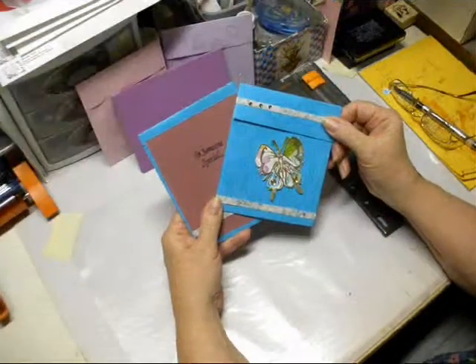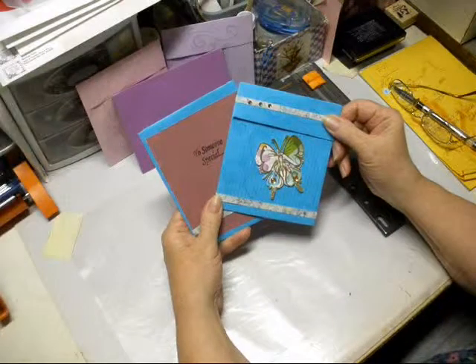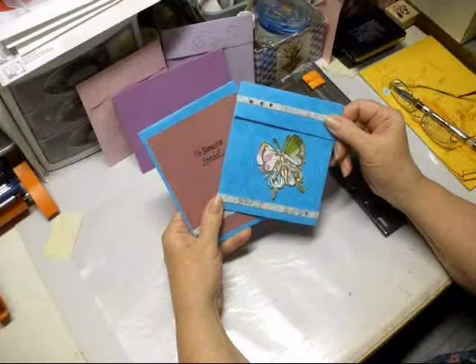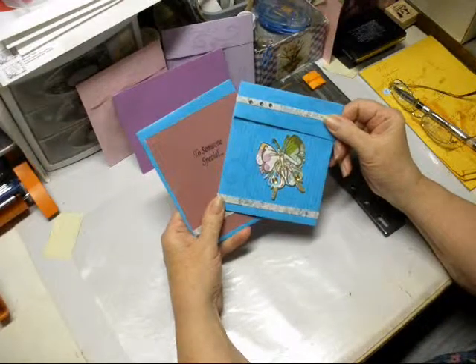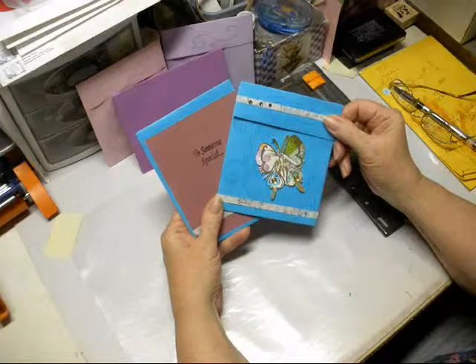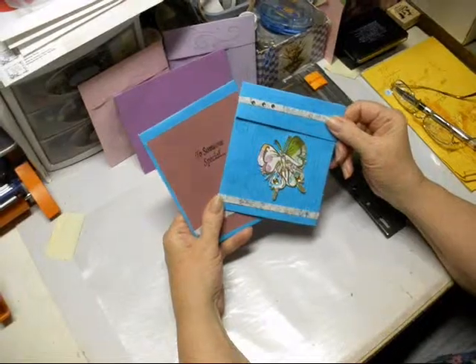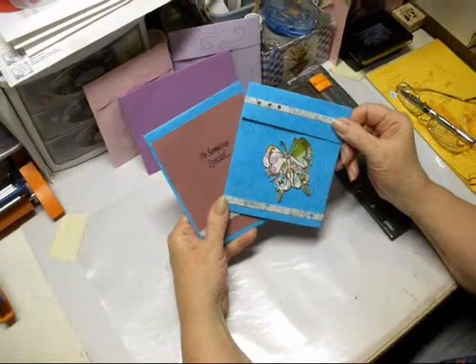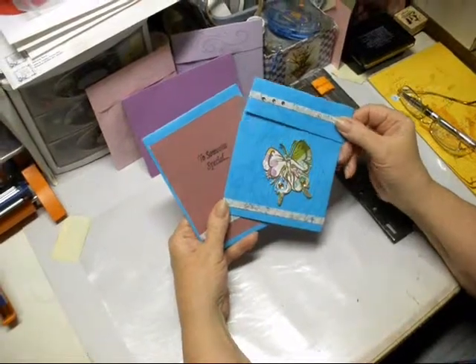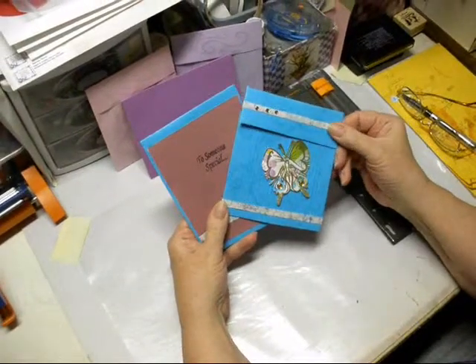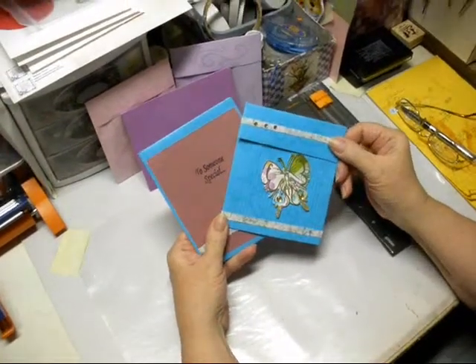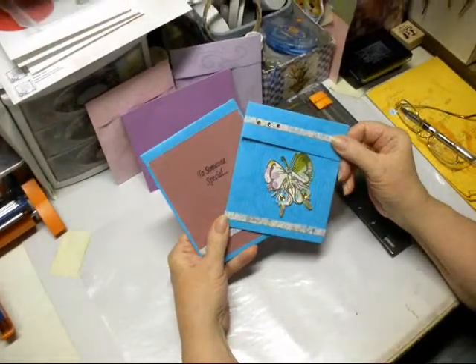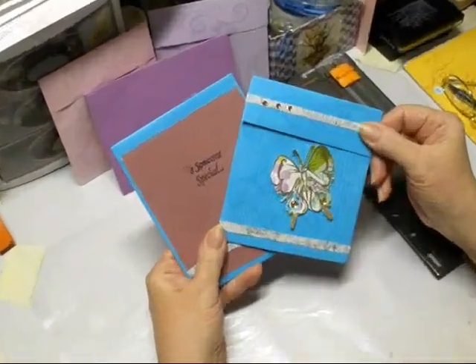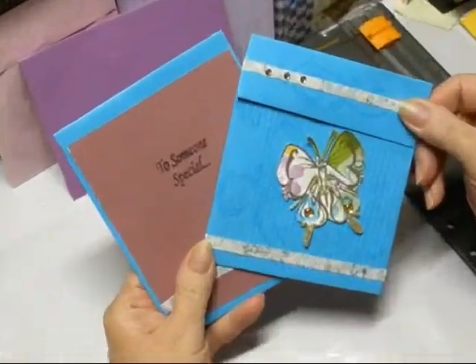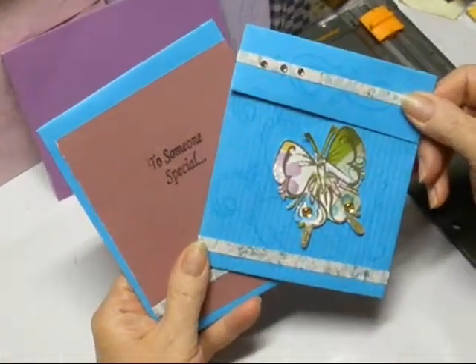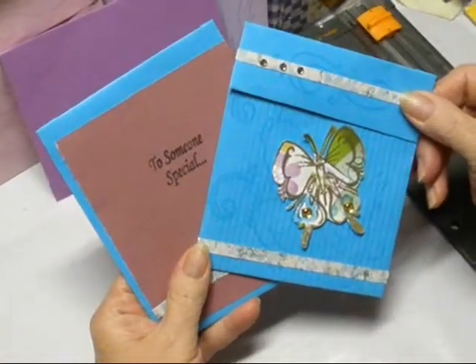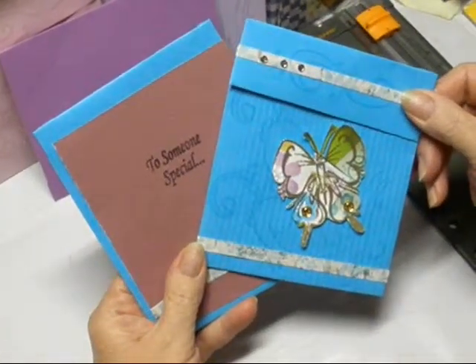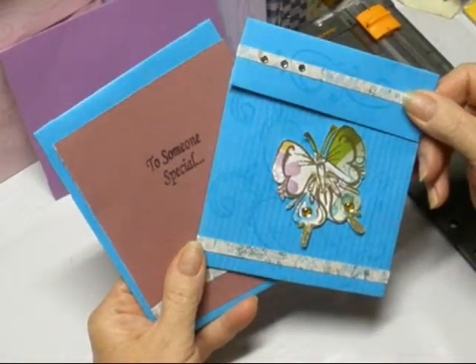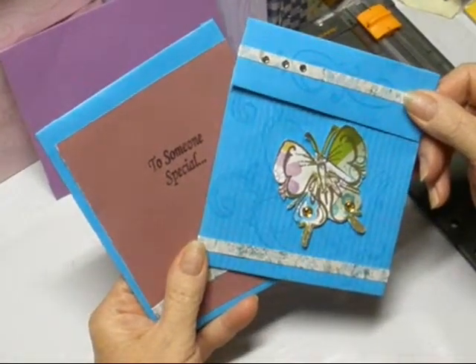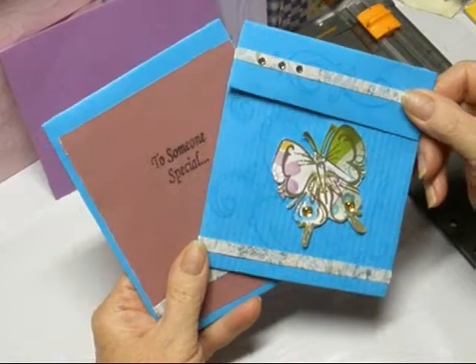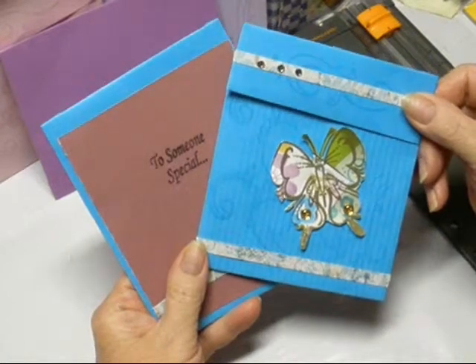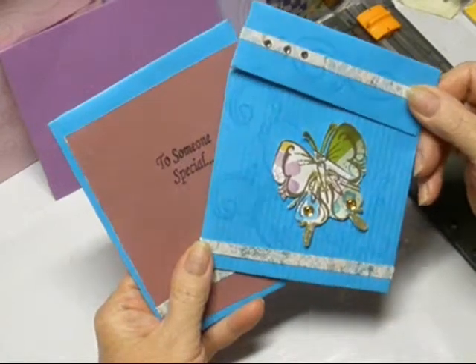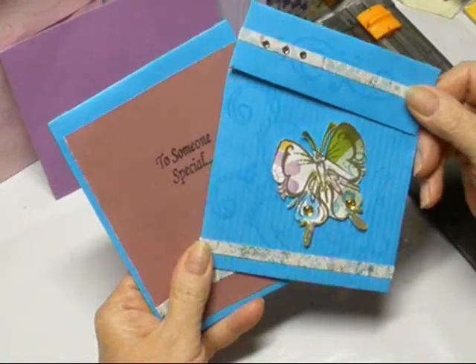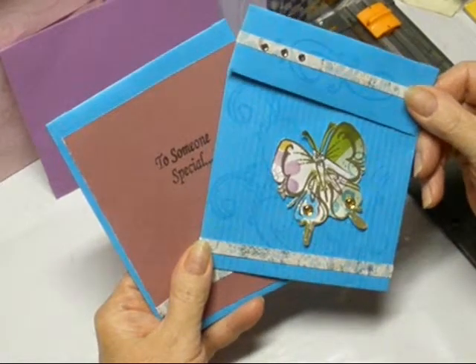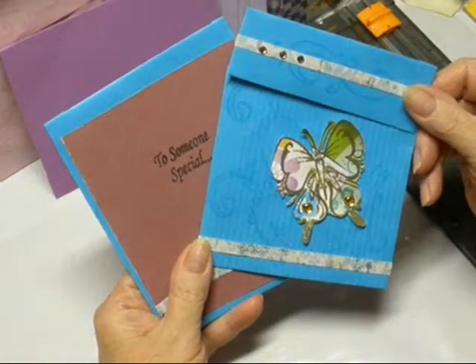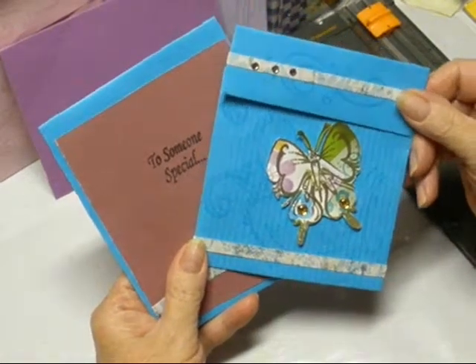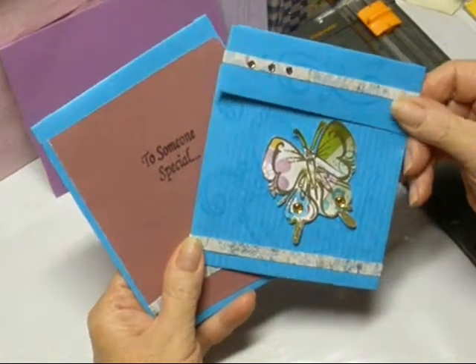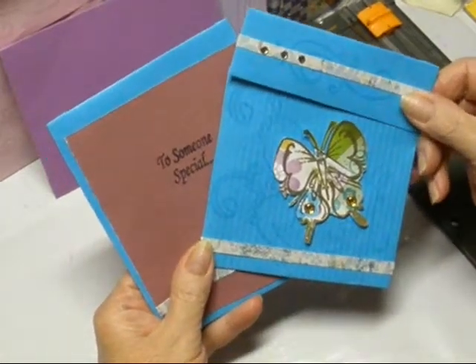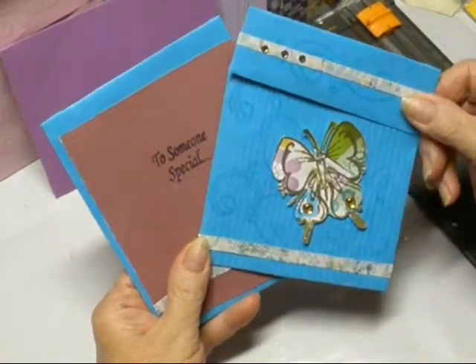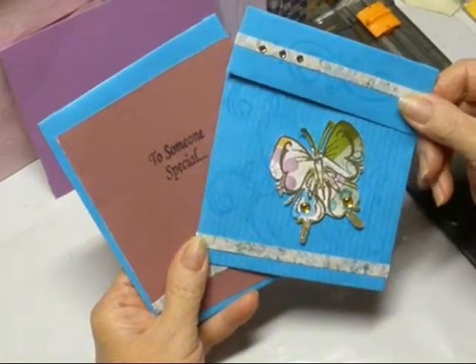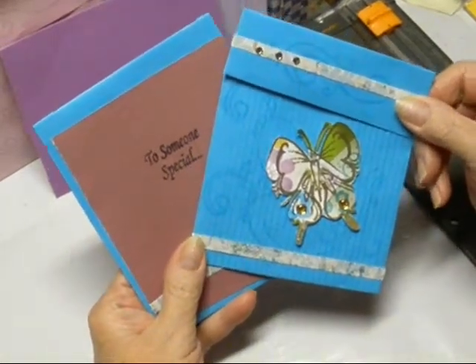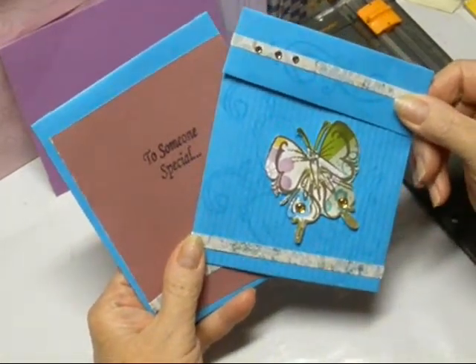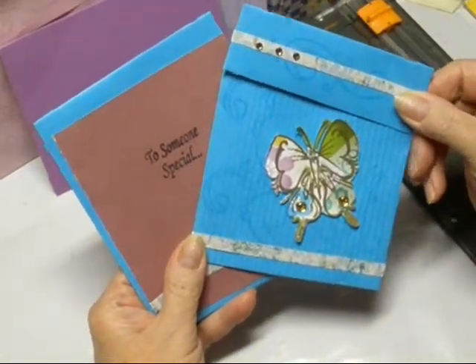Hi, this is Norma. Tonight we're going to do an envelope card. These are really fast and simple, and the nicest part about it is it actually fits inside of another envelope to mail it.